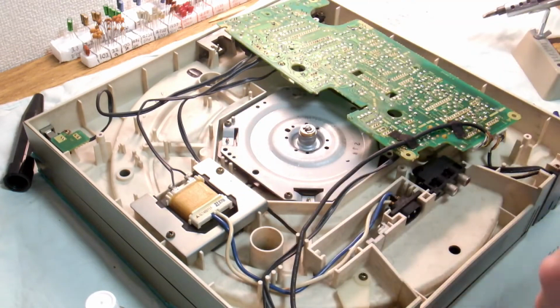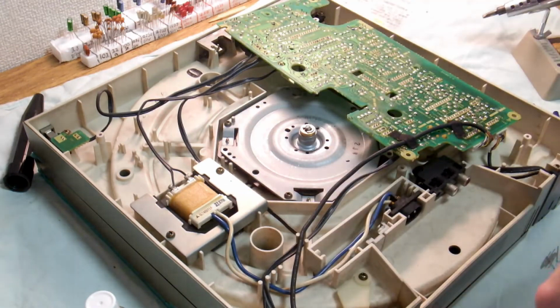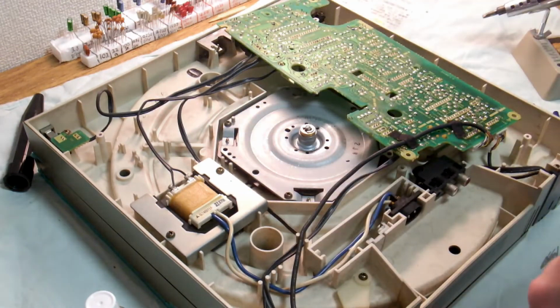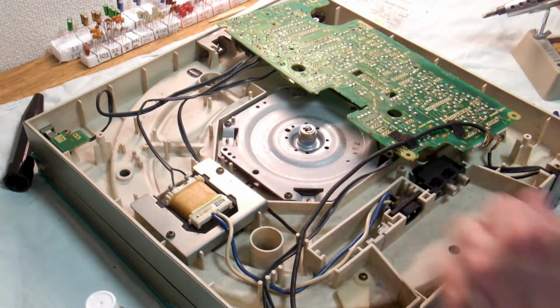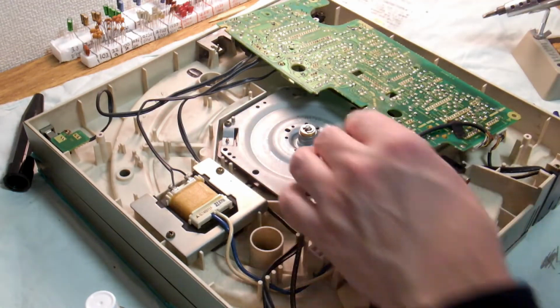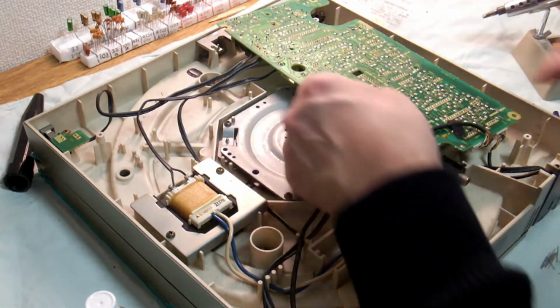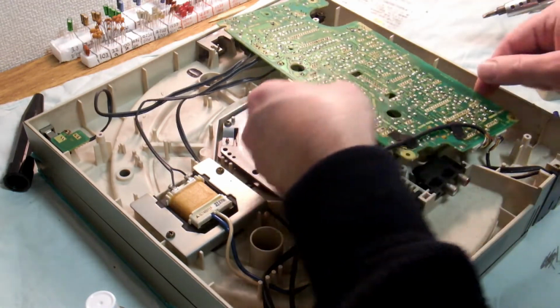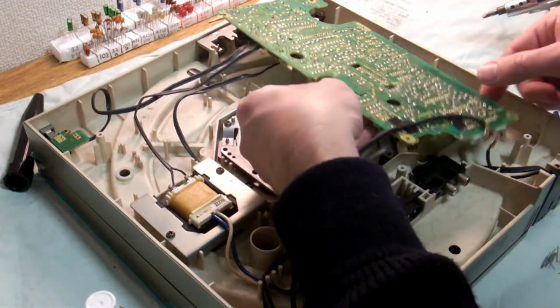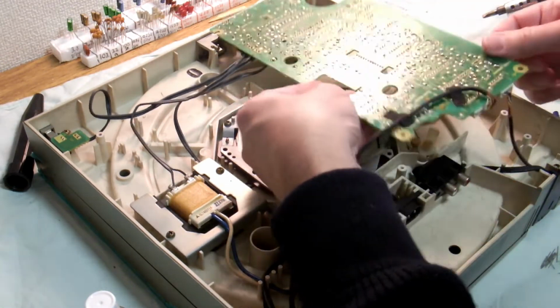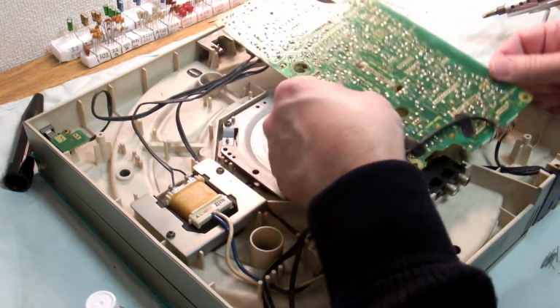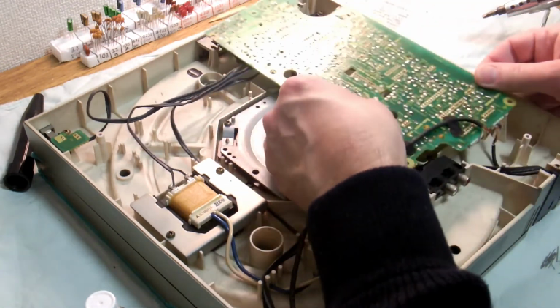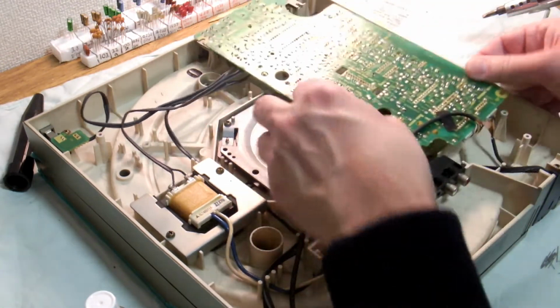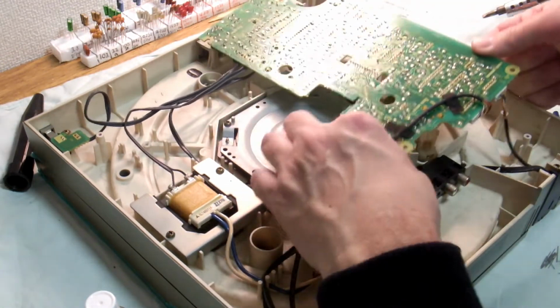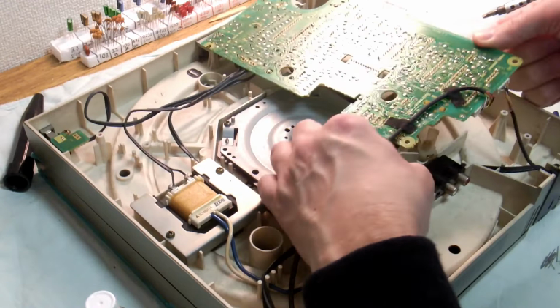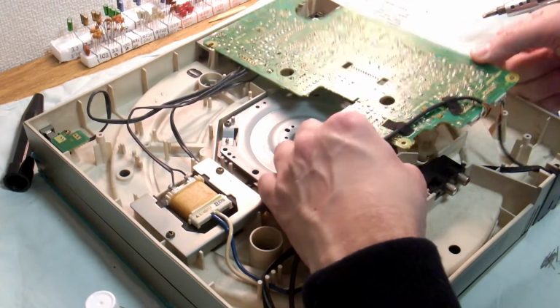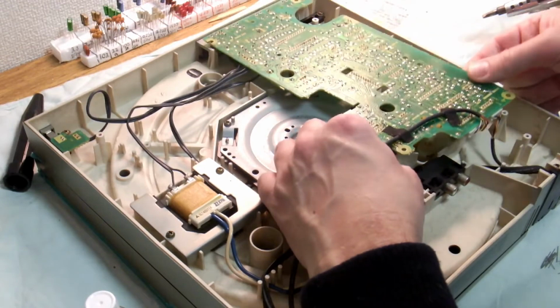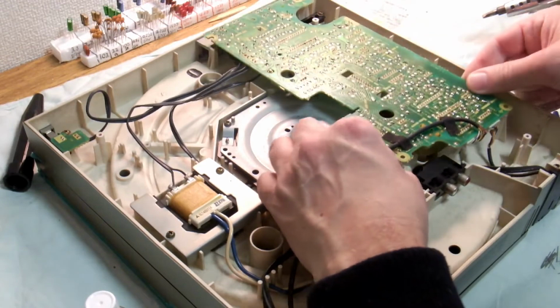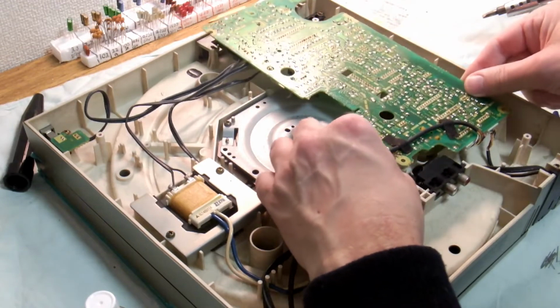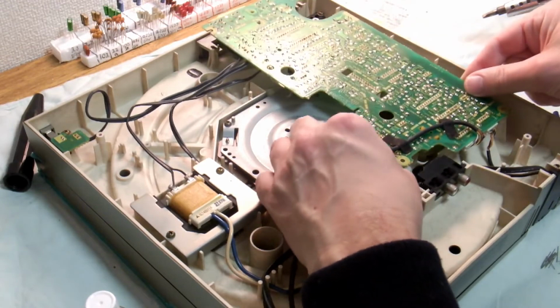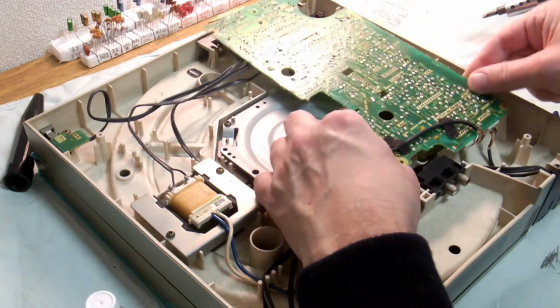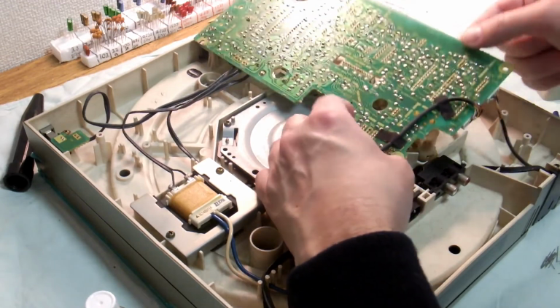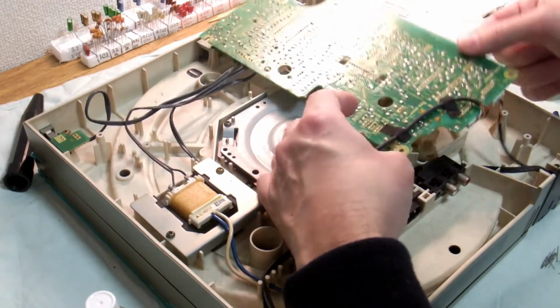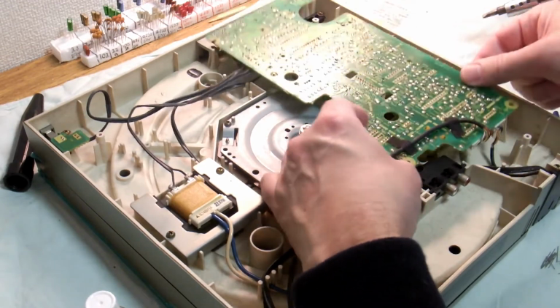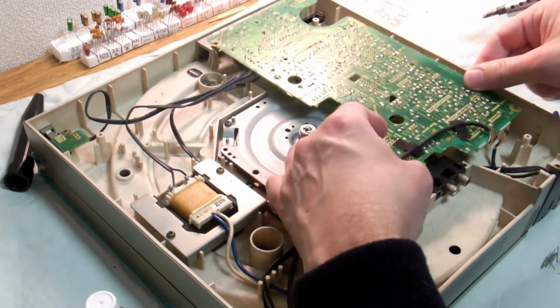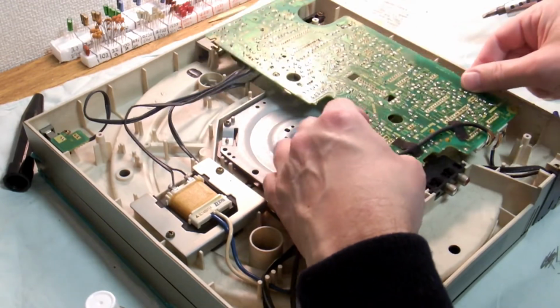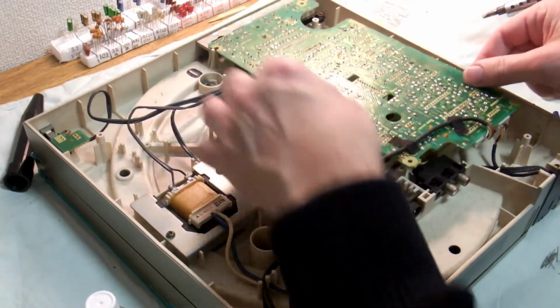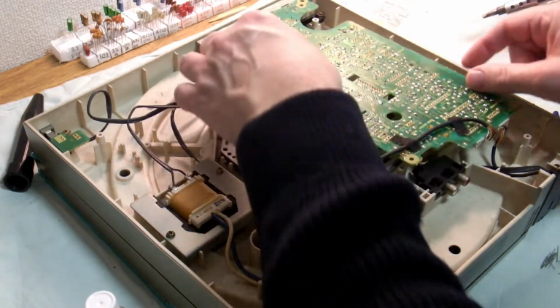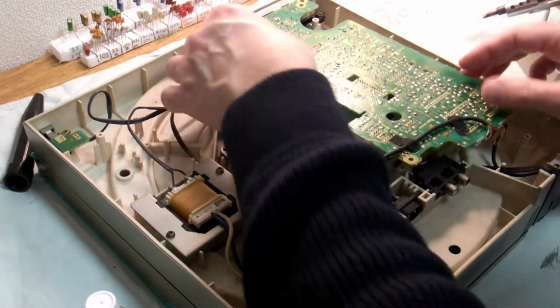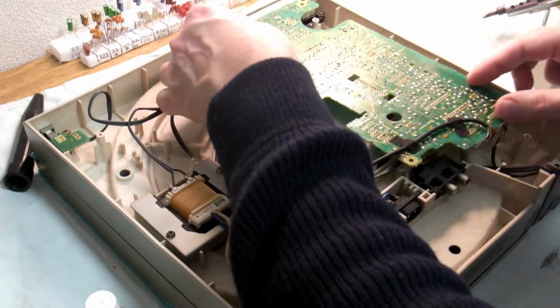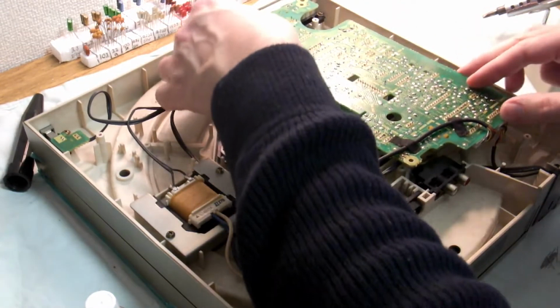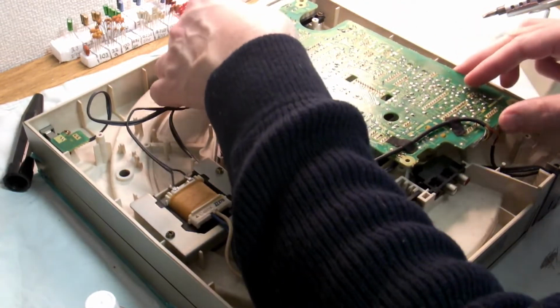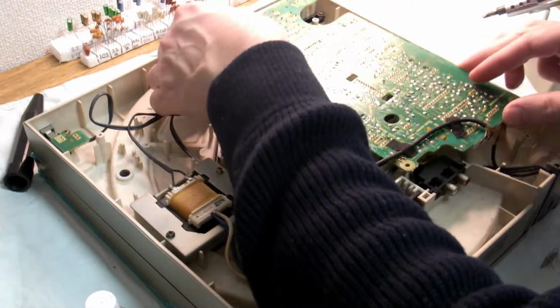All right, that looks pretty good. We'll just screw this back down and that's pretty much all we need to do at the moment for this side.